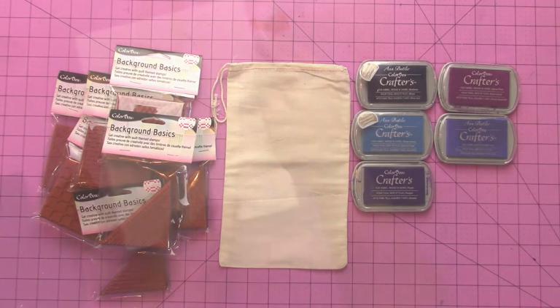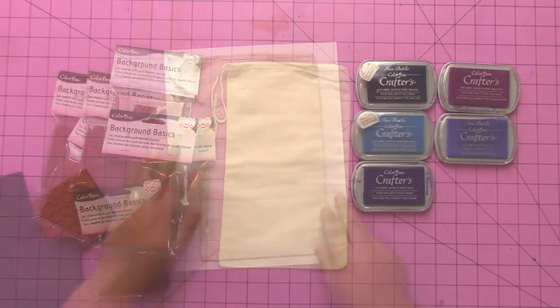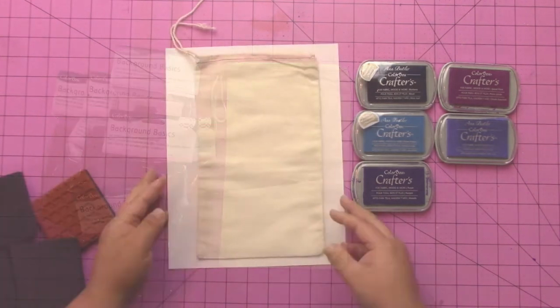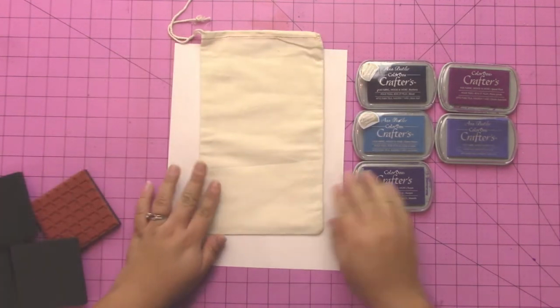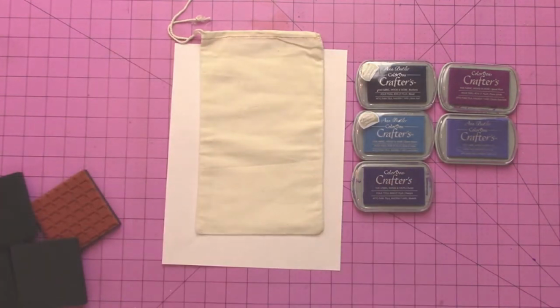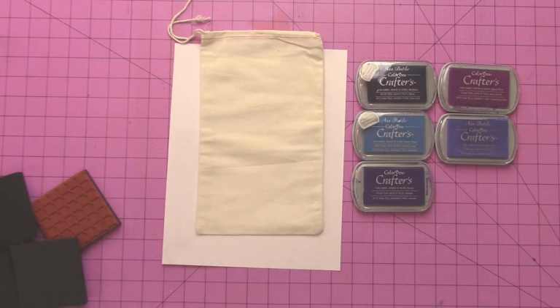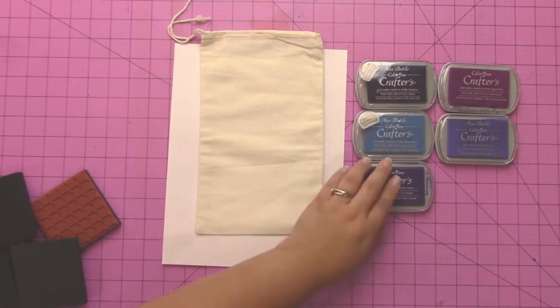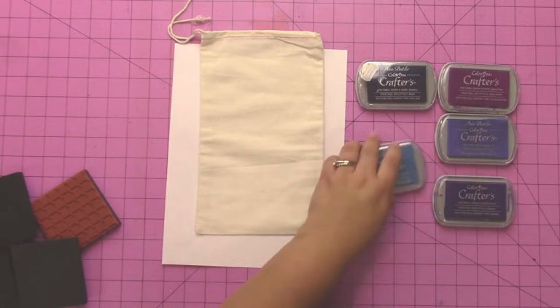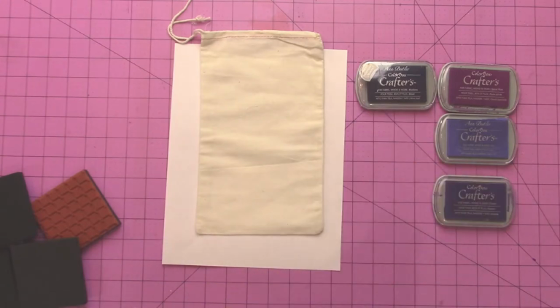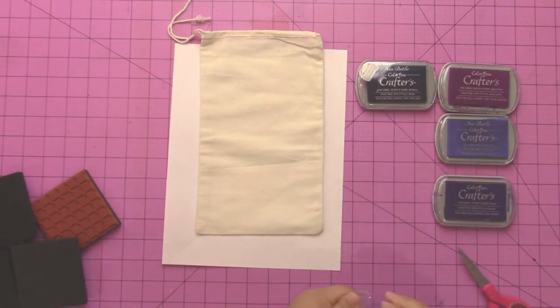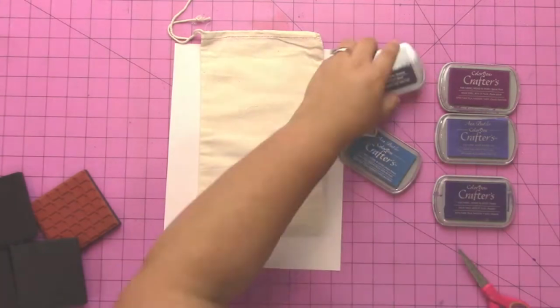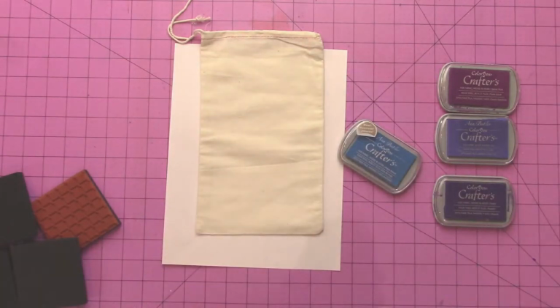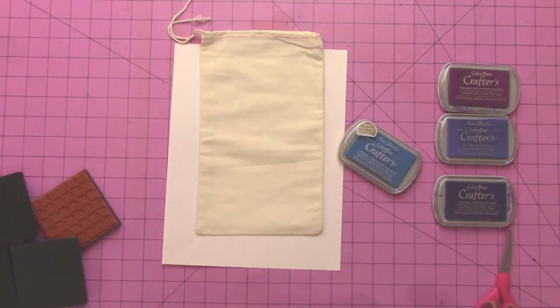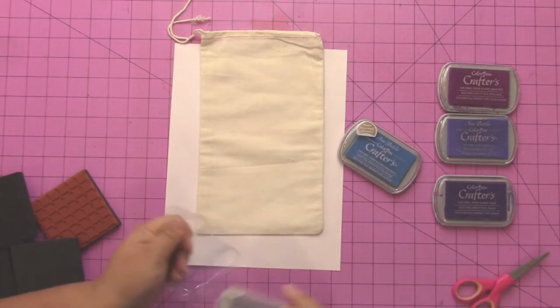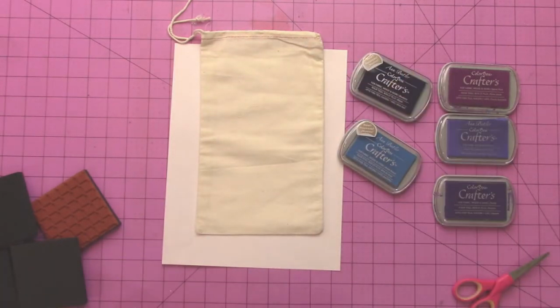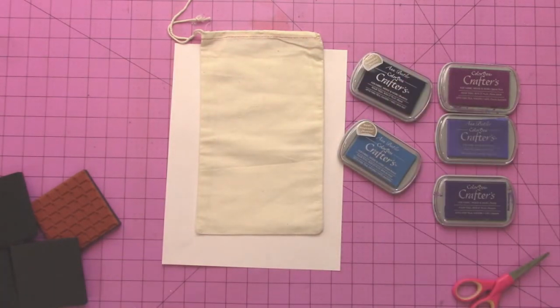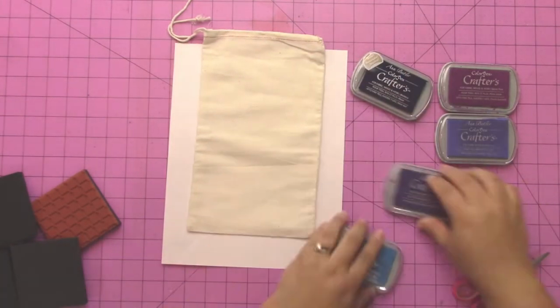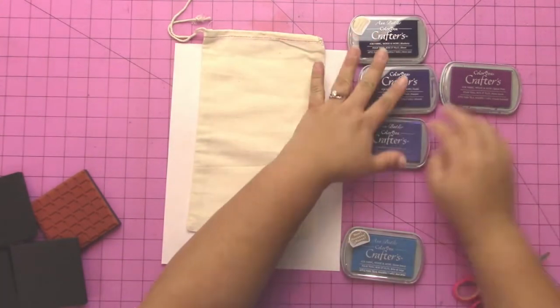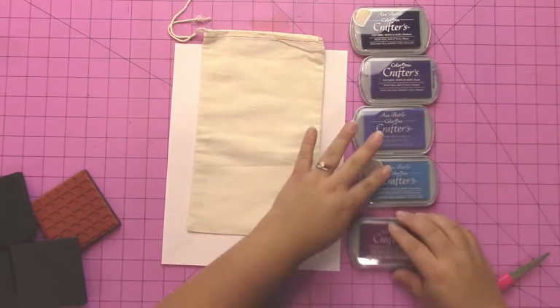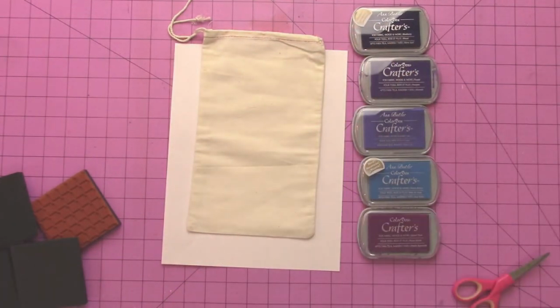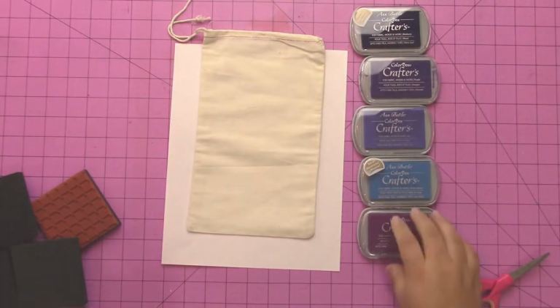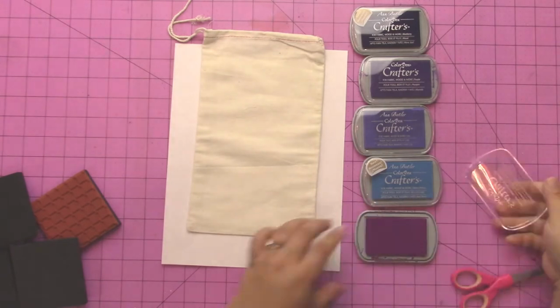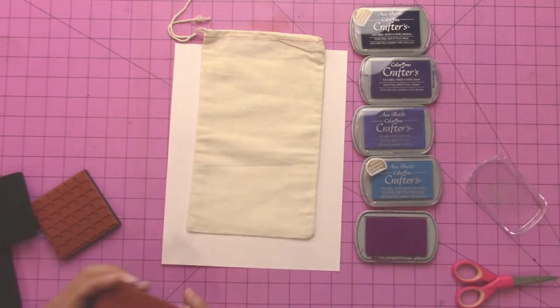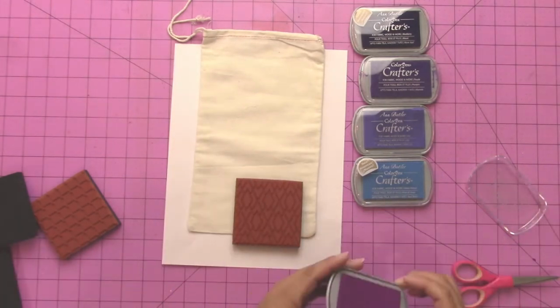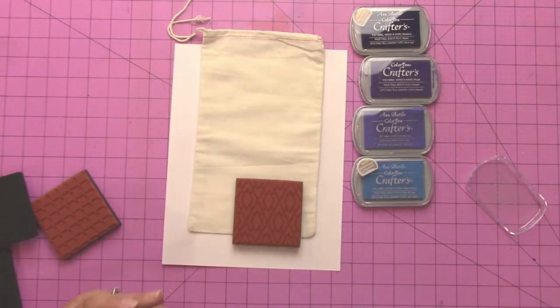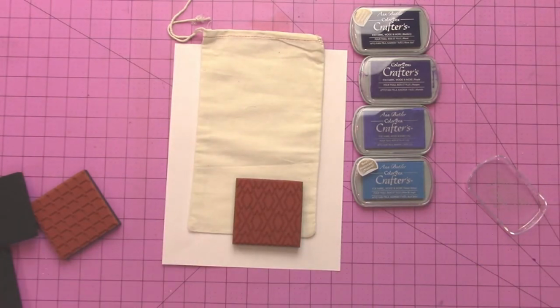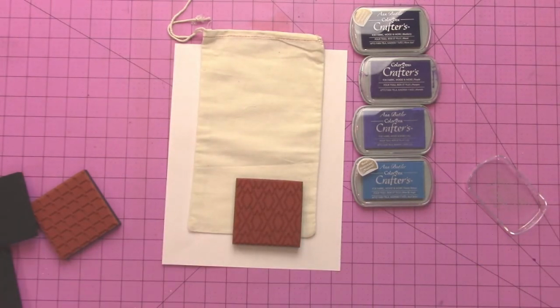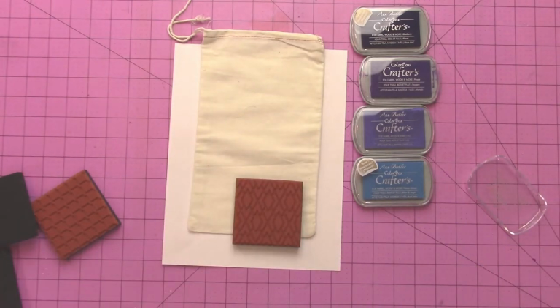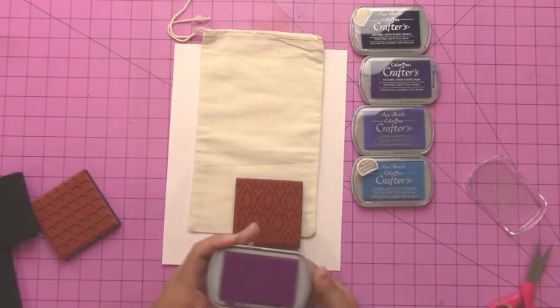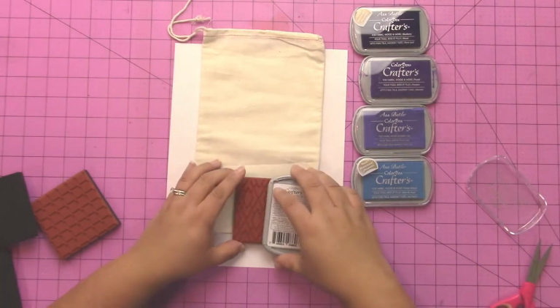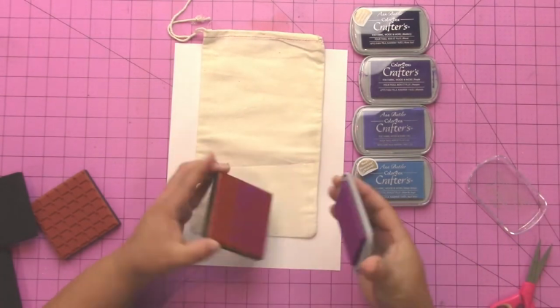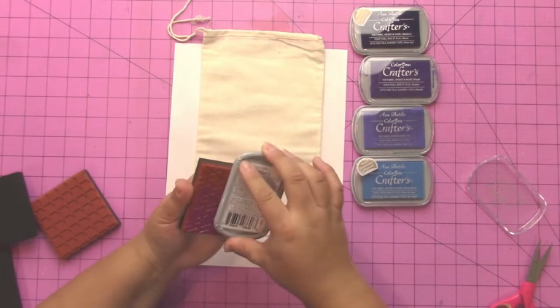I got these at uline.com. I put a piece of white paper behind my bag so that when I stamped off the edge of the bag I wouldn't get any ink on my mat.